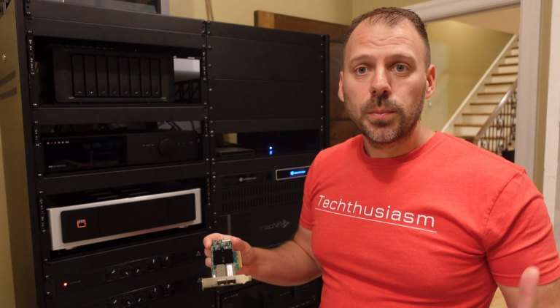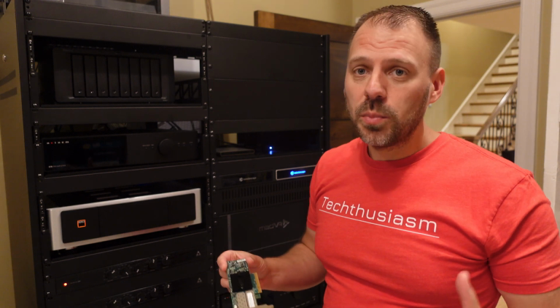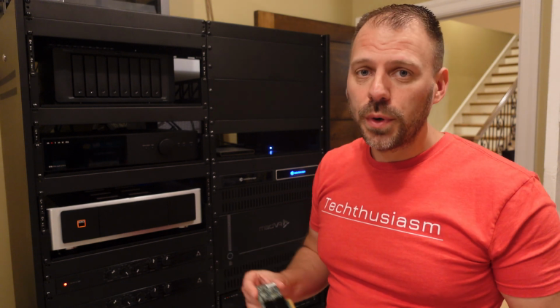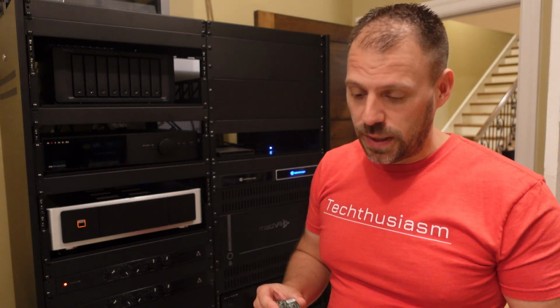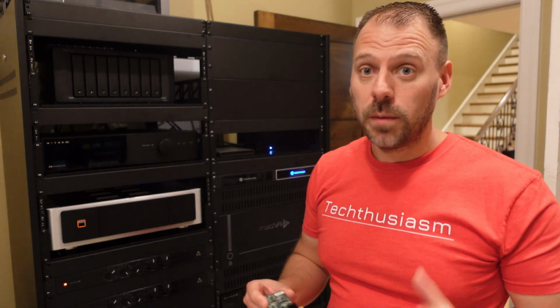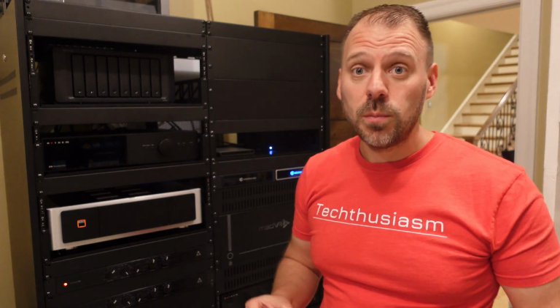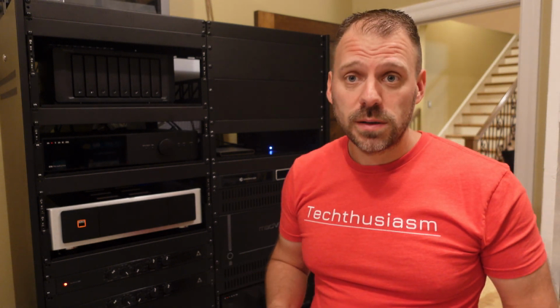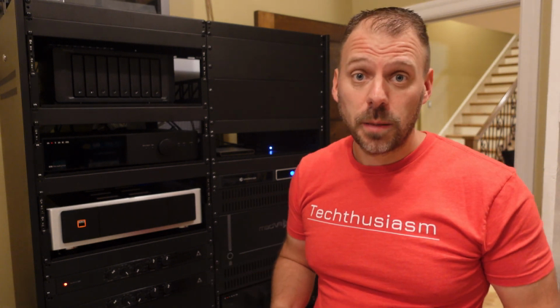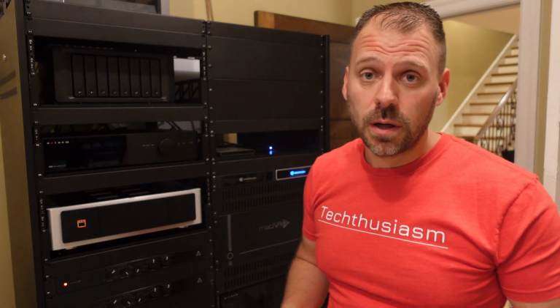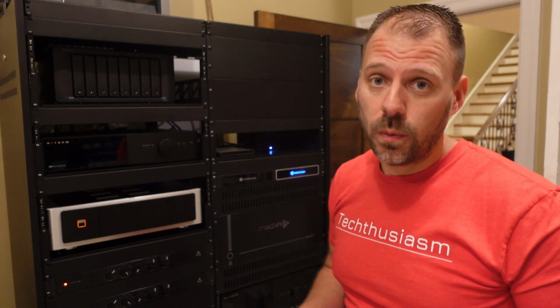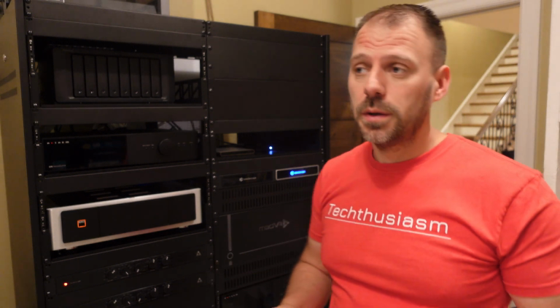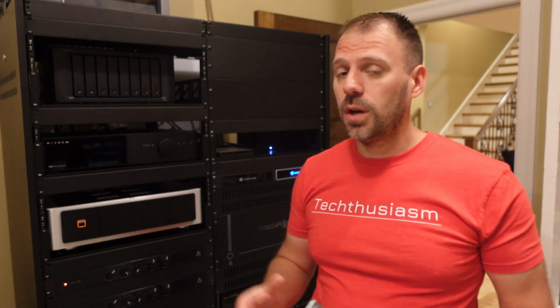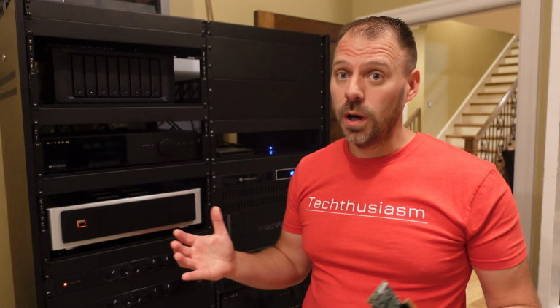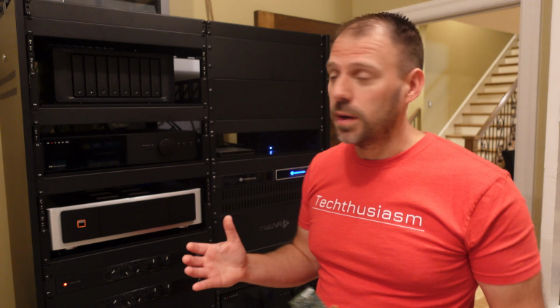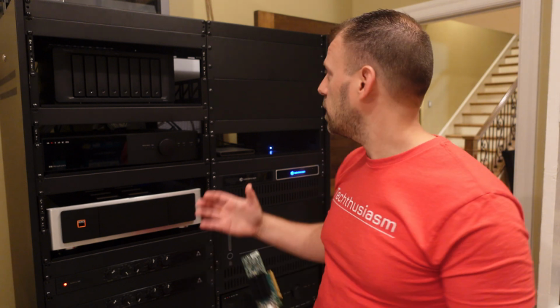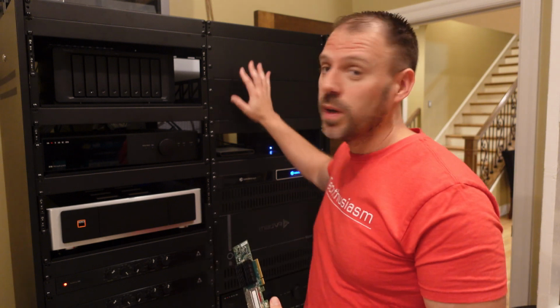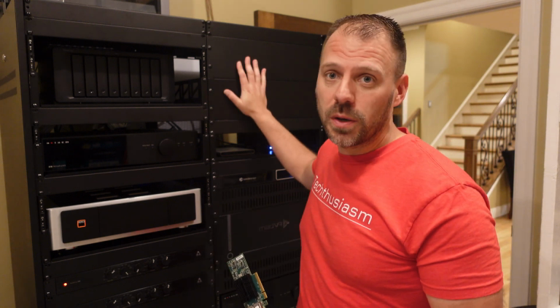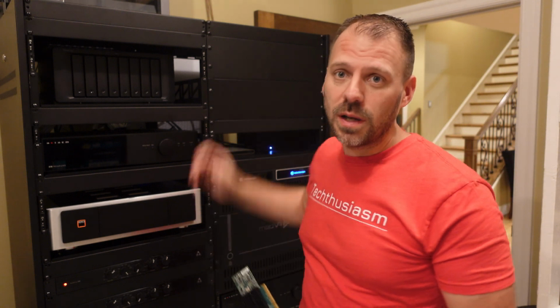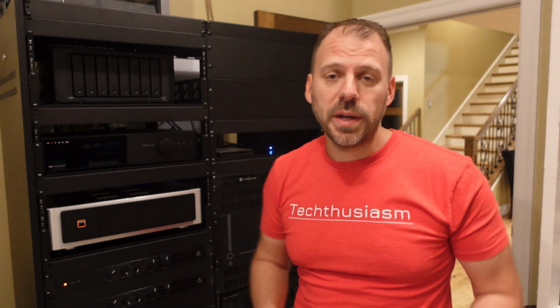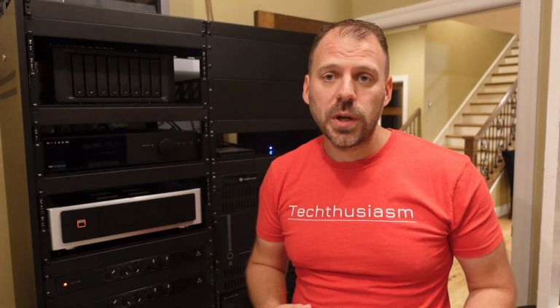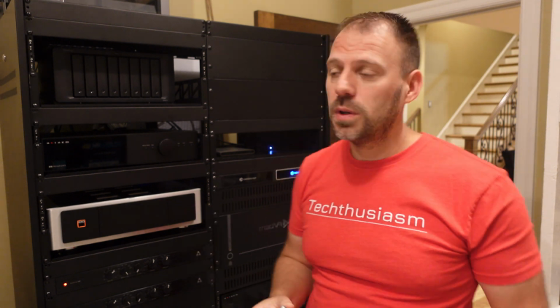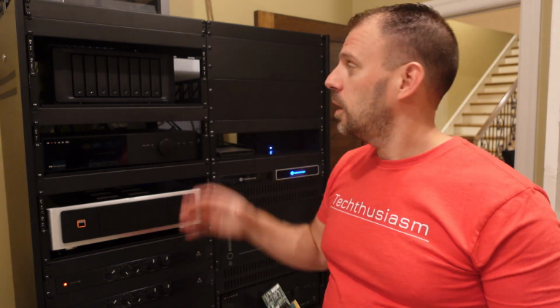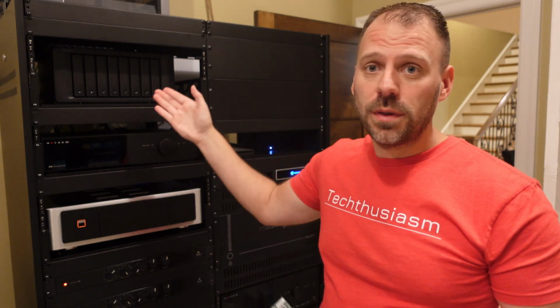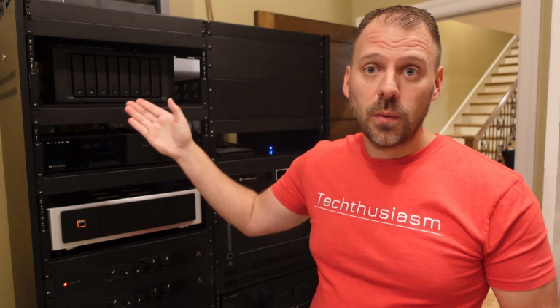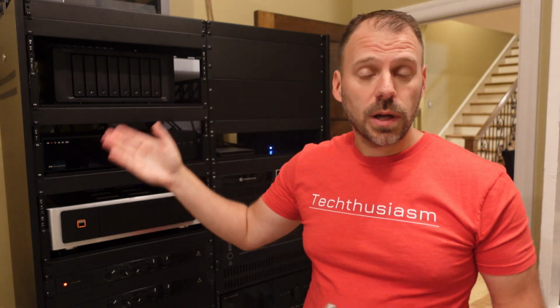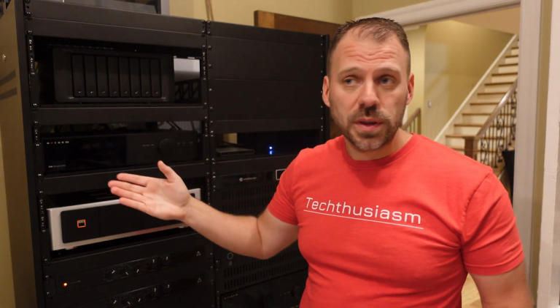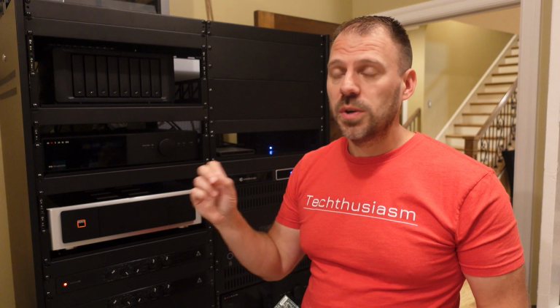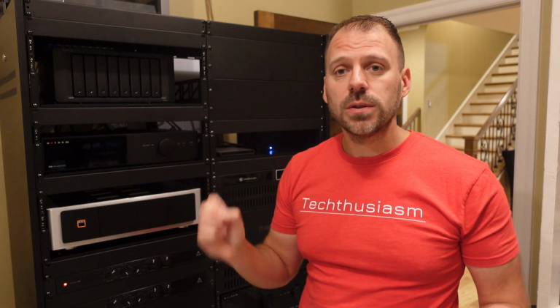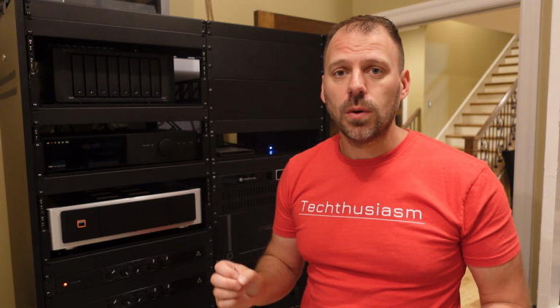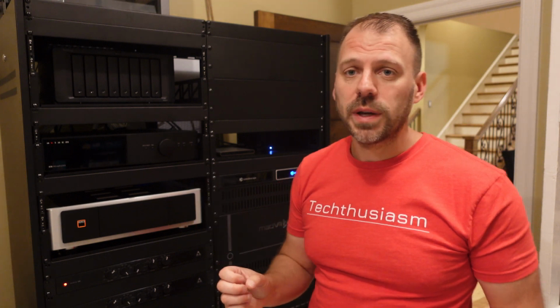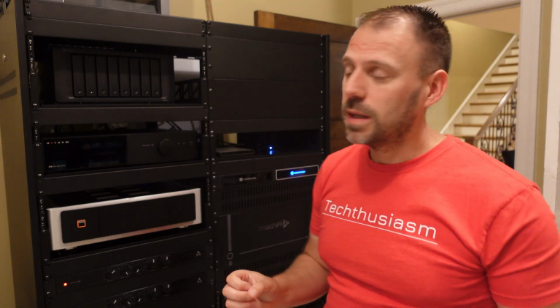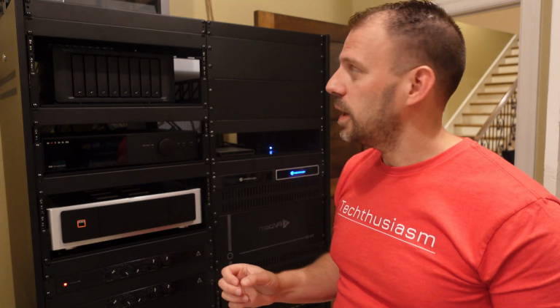Pretty simple one for you today, but I'm finally moving on something that I've been talking about for a while here on the channel. We're going to upgrade the networking. Ubiquiti stuff will be on its way shortly, and one of the things I want to accomplish with that is much higher speed local network access to my NAS.